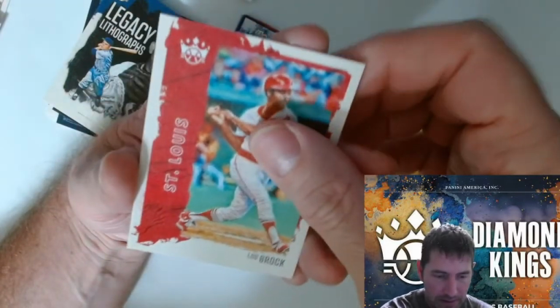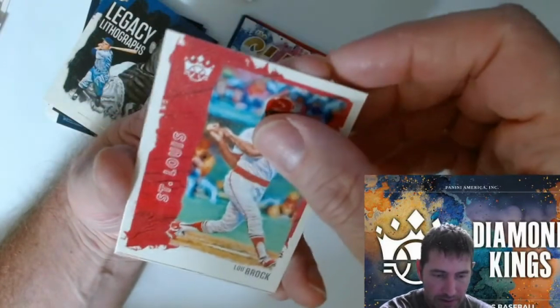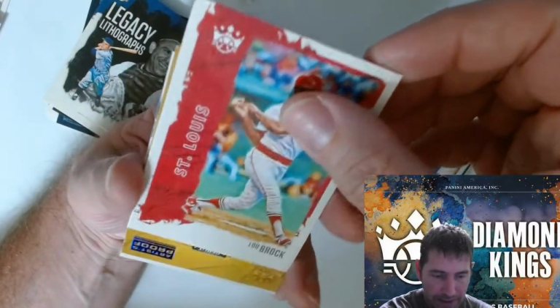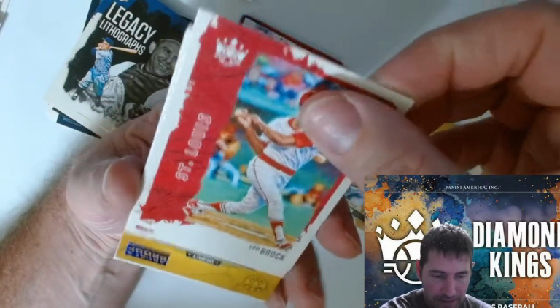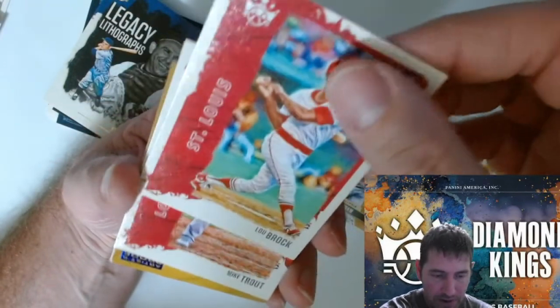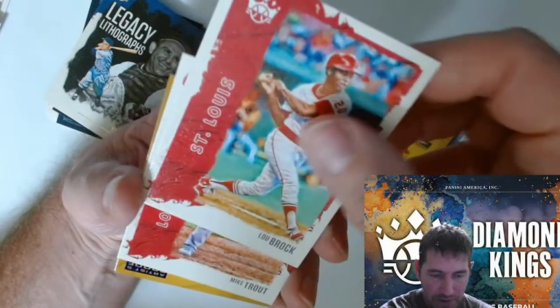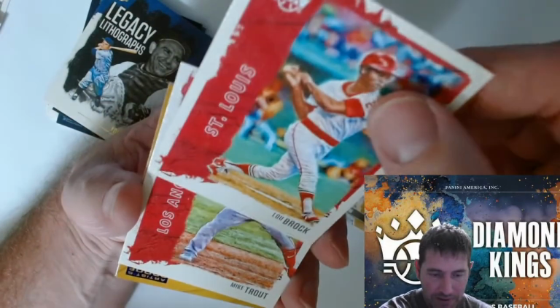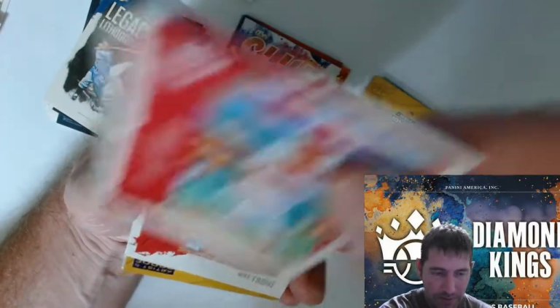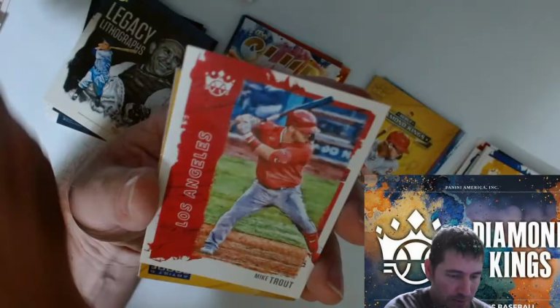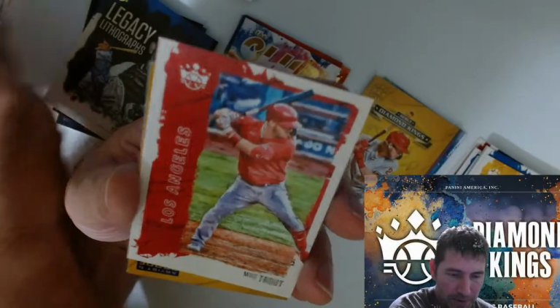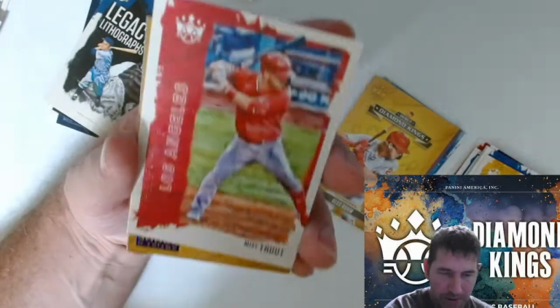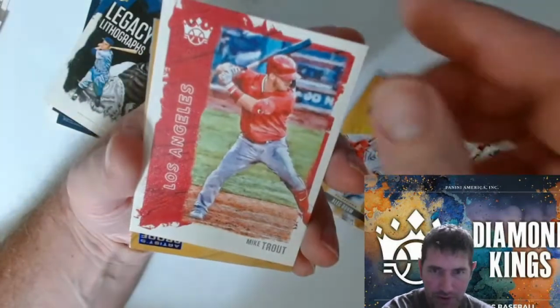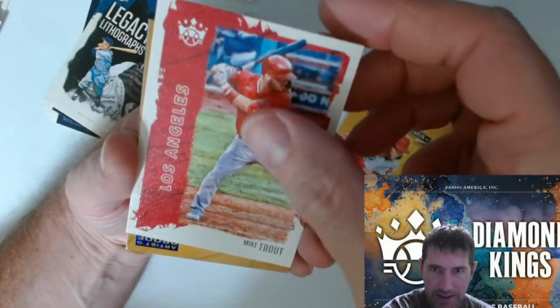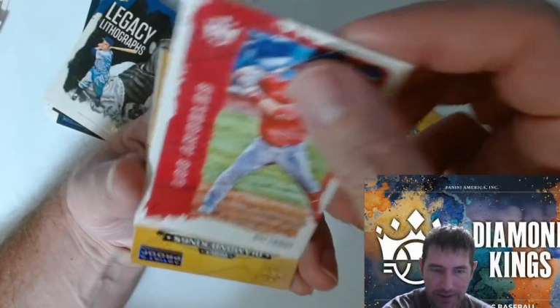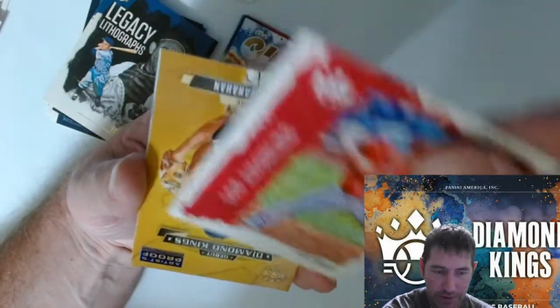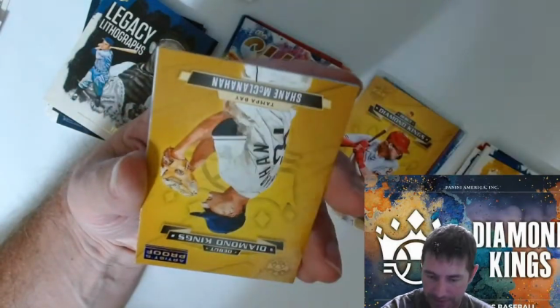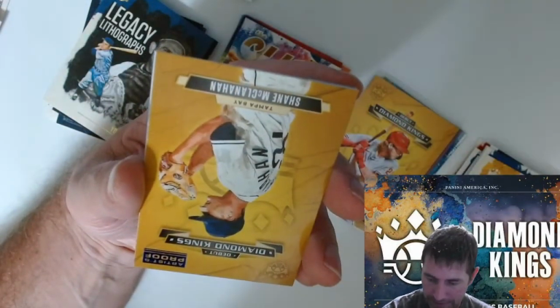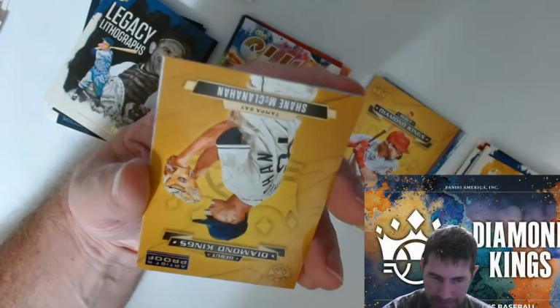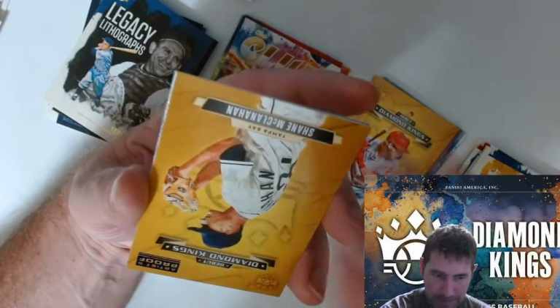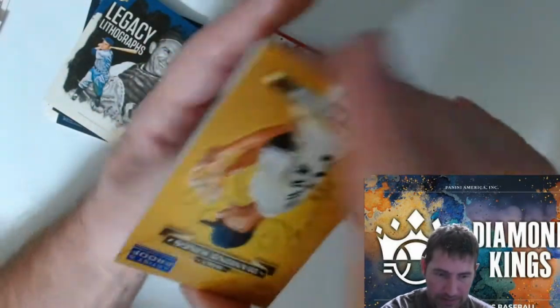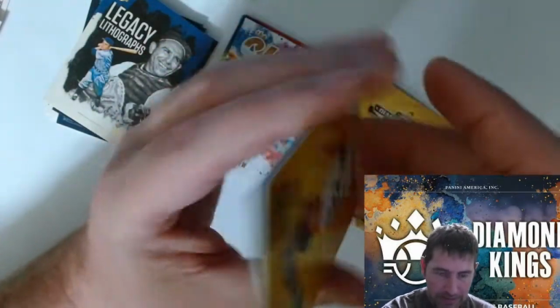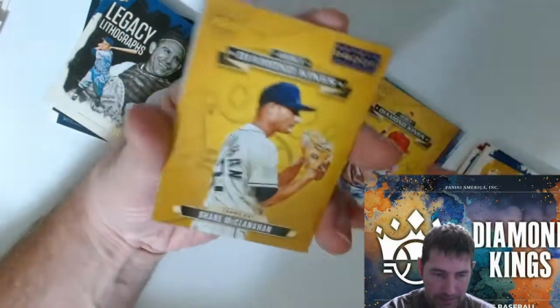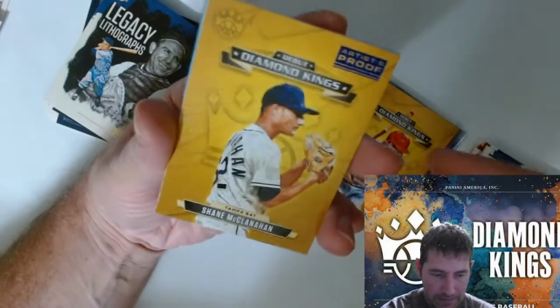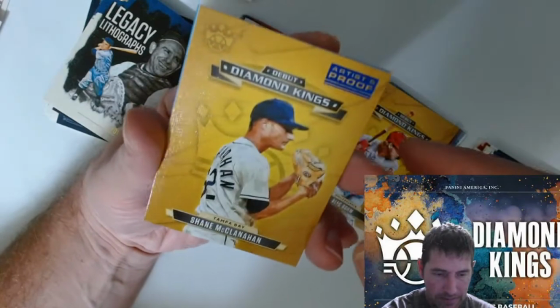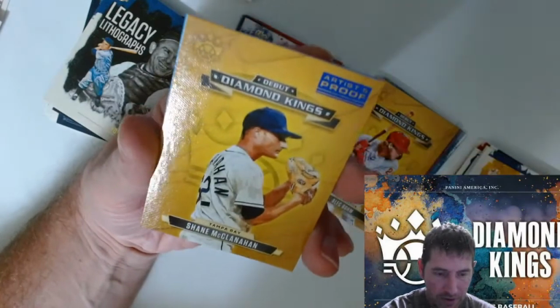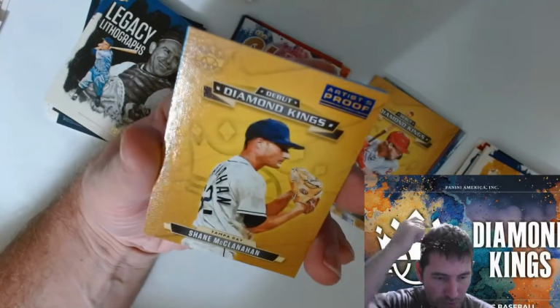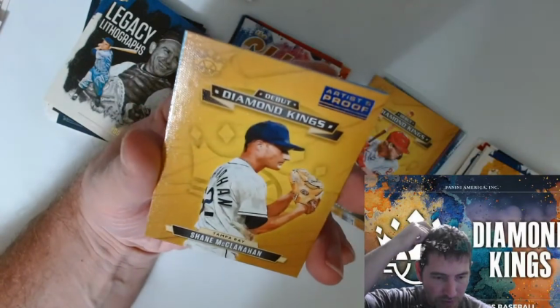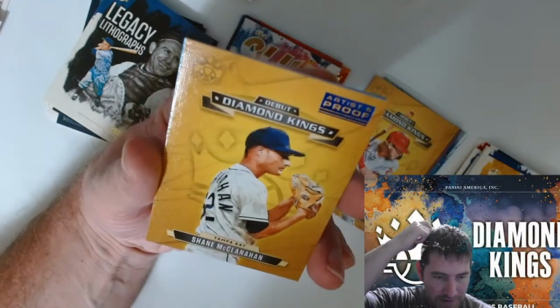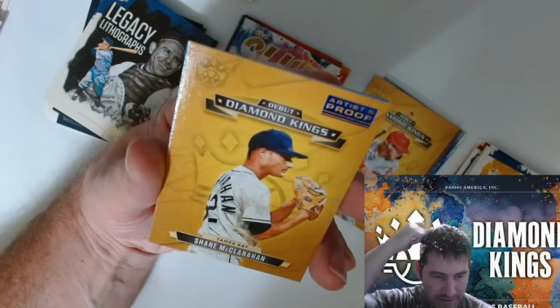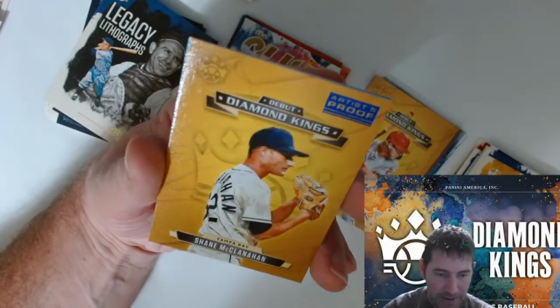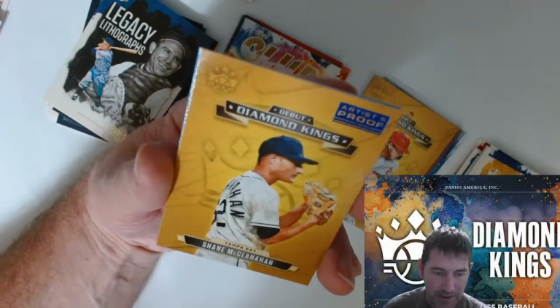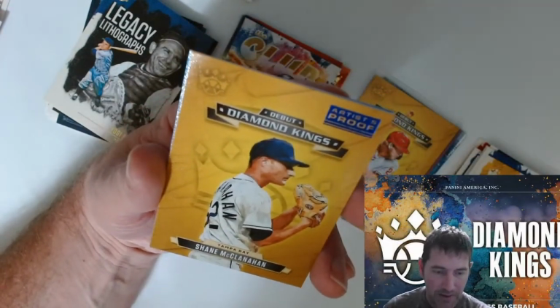These cards are pretty nice. They should put the numbers on the back. There's a Trout — I think he's out now for a couple months, right? Artist proof on the Diamond Kings Debut.